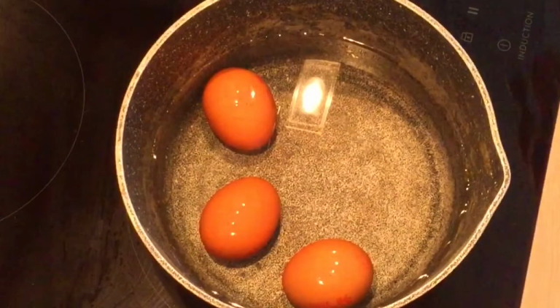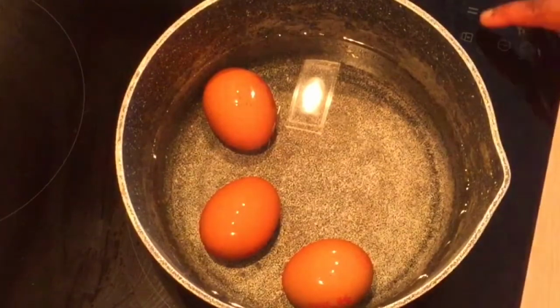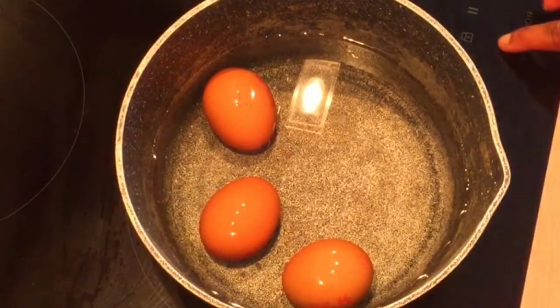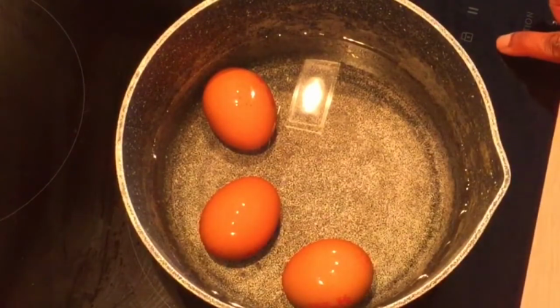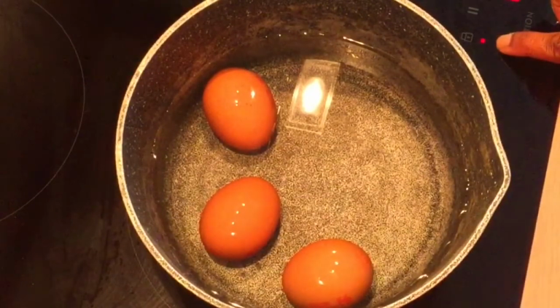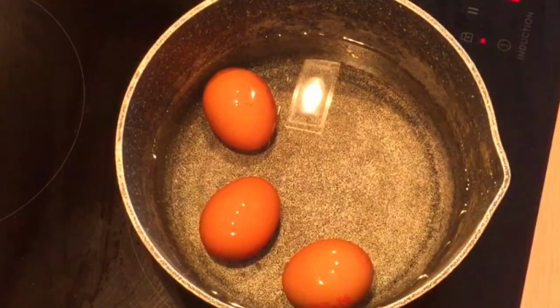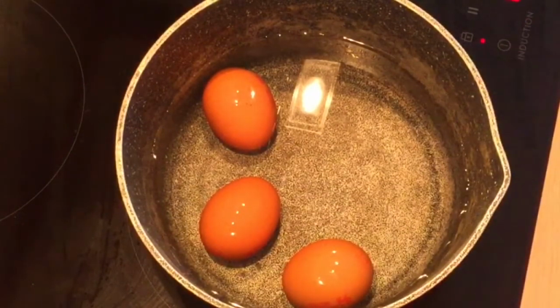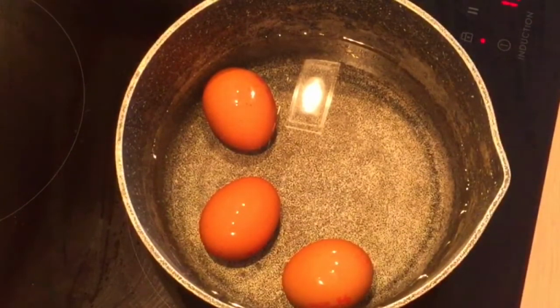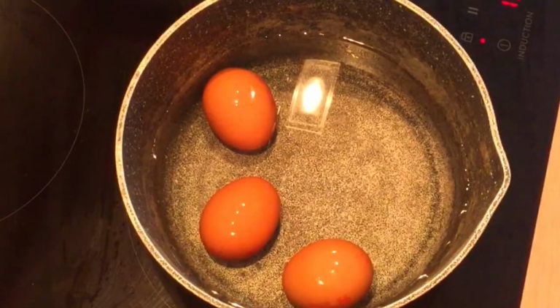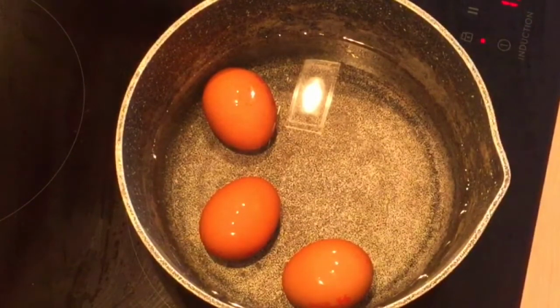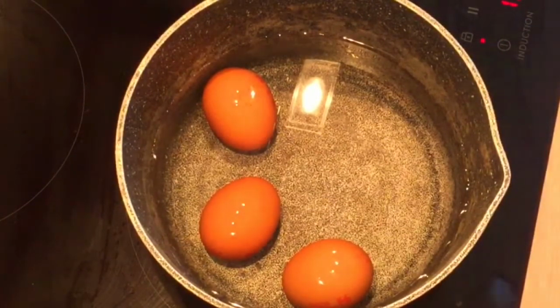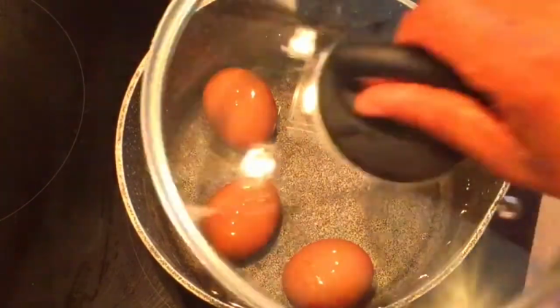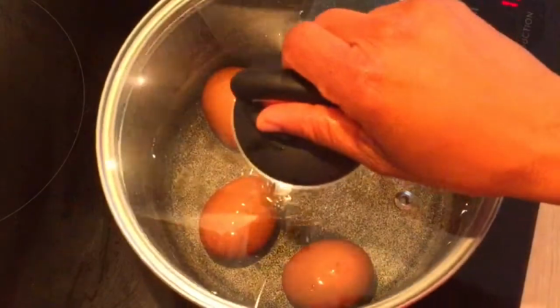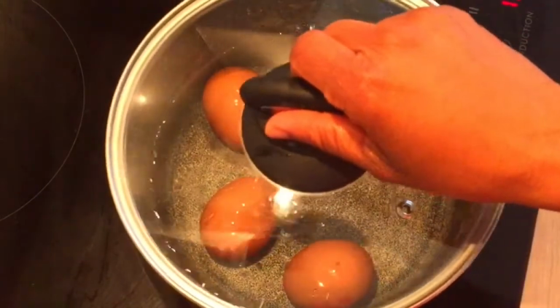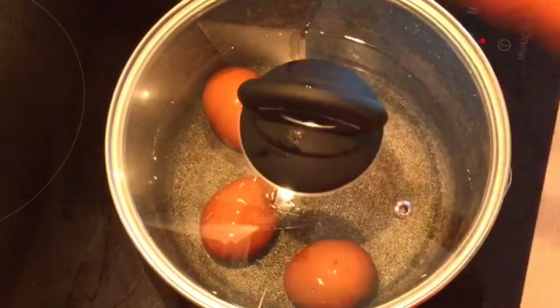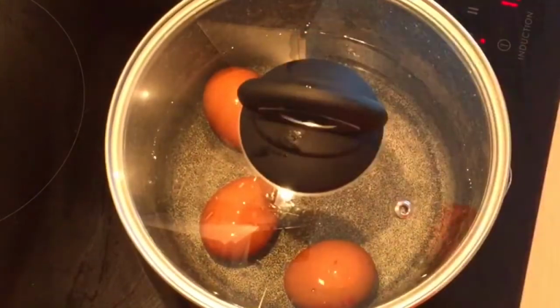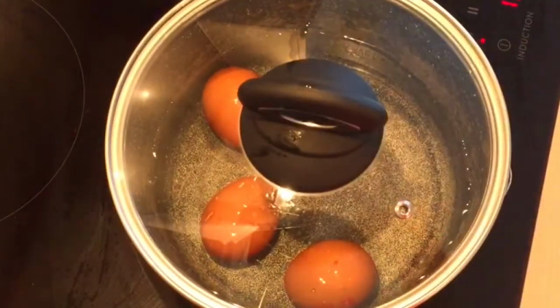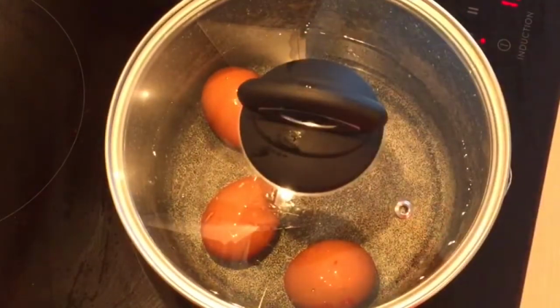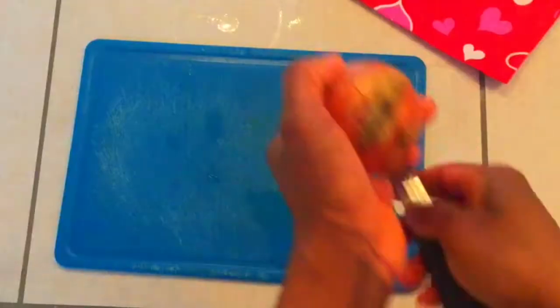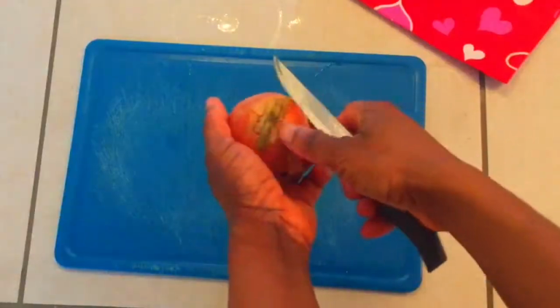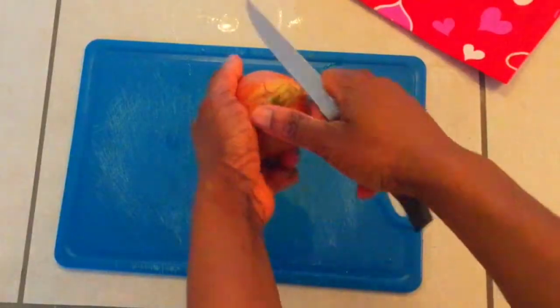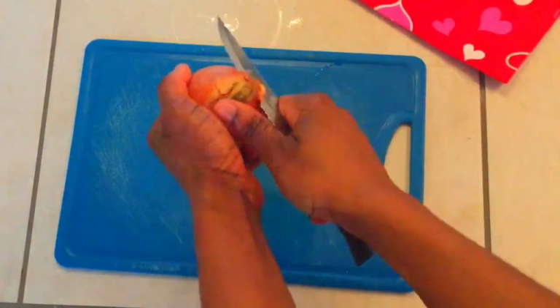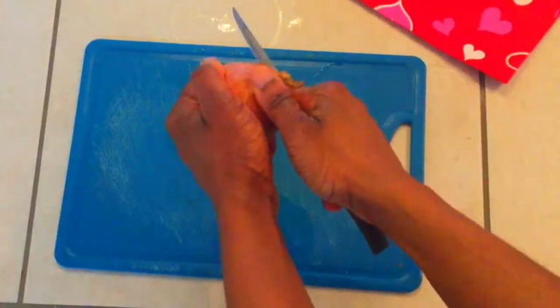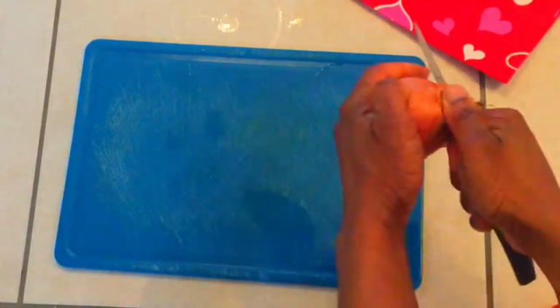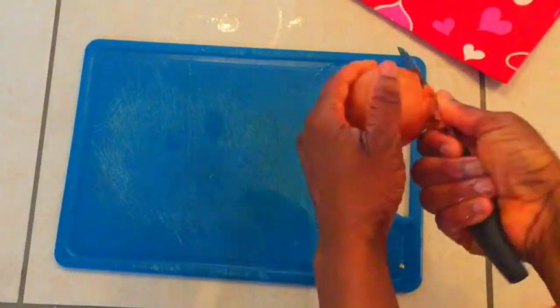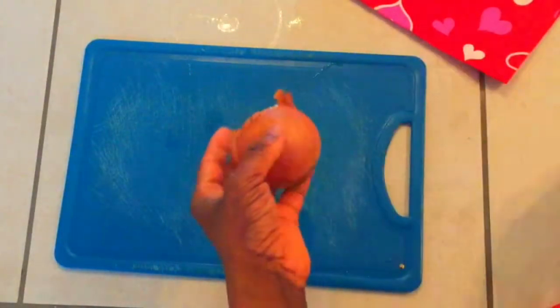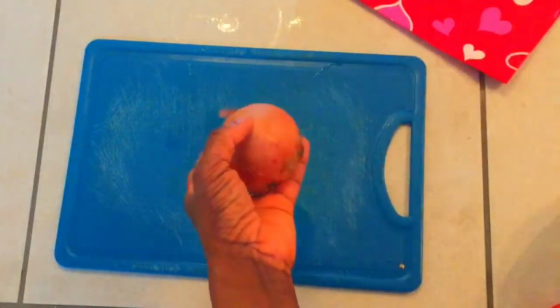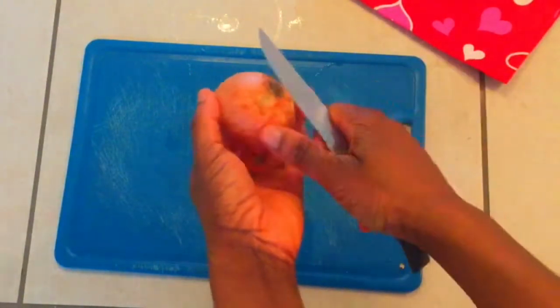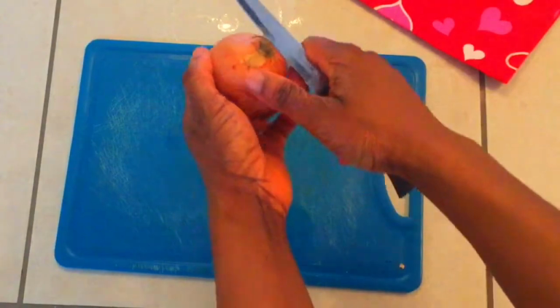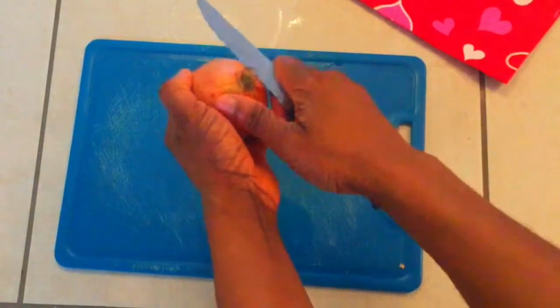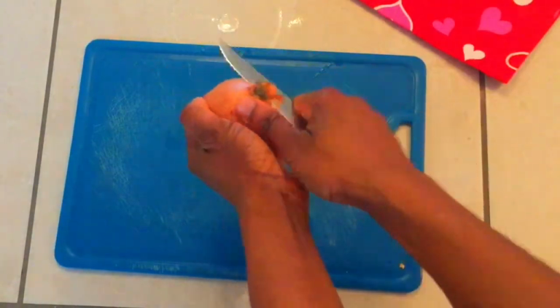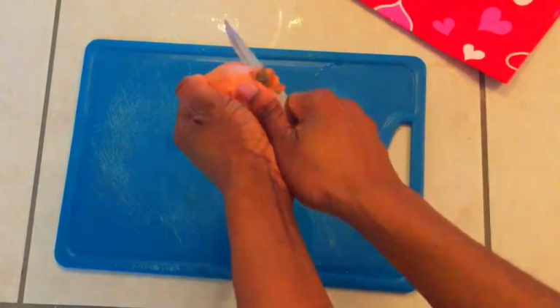In the meantime, let's boil some eggs. What we want to achieve is hard boiled eggs, so we're going to be cooking these for 10 to 12 minutes. Here I'm also preparing the onions and the peppers that I'll be blending with the beans.